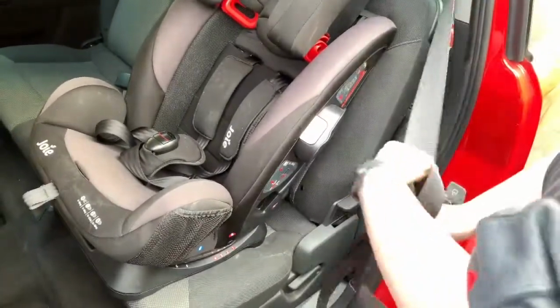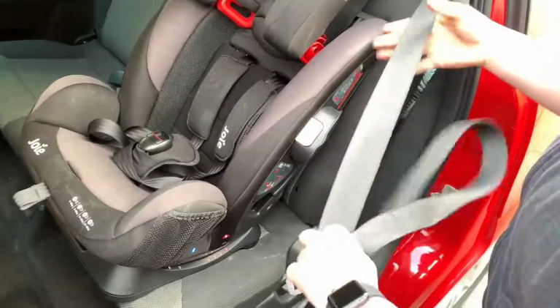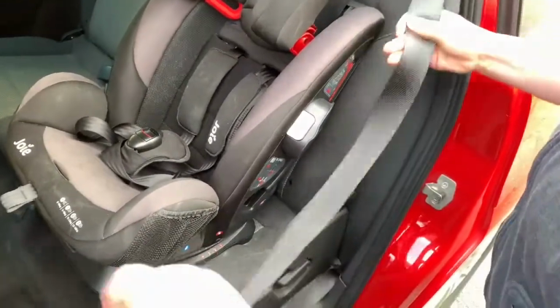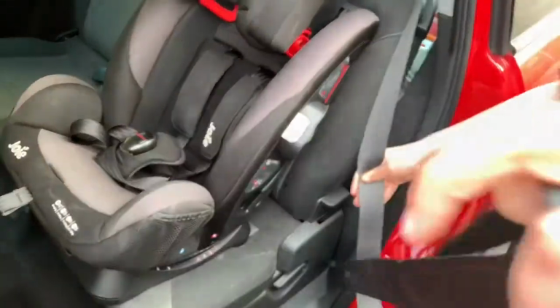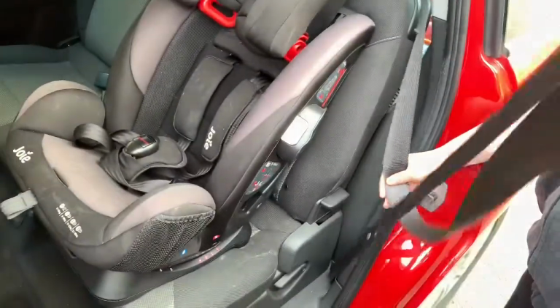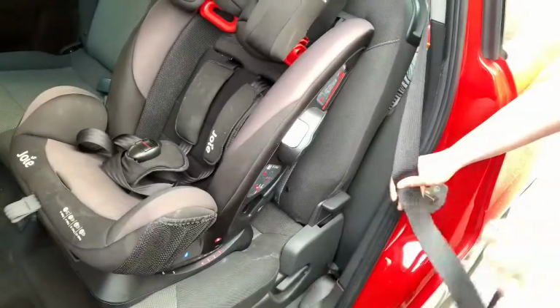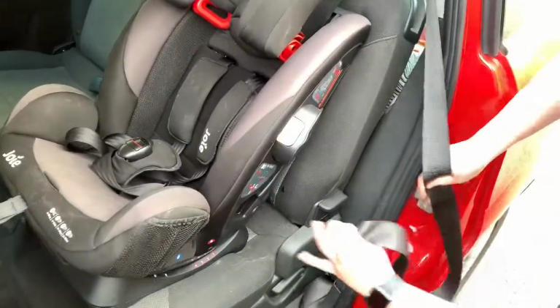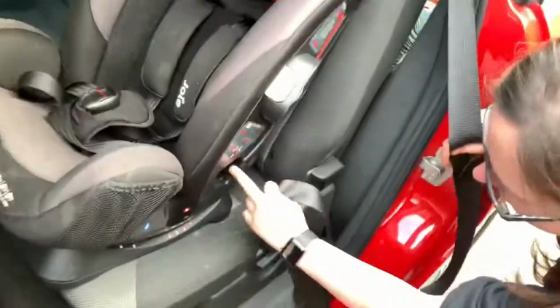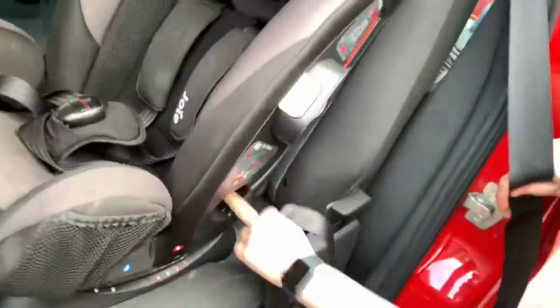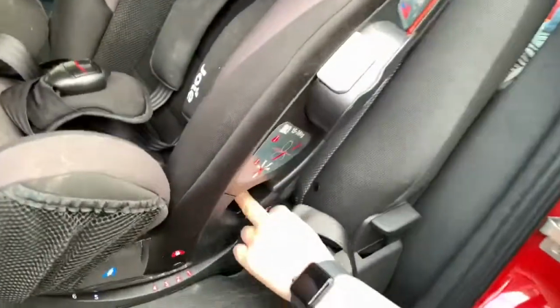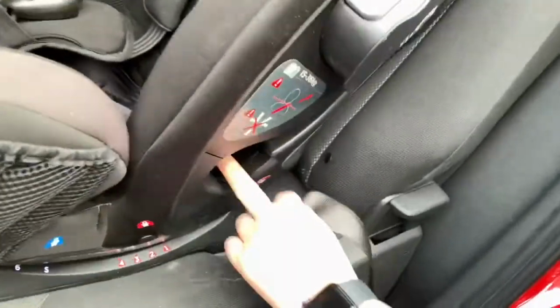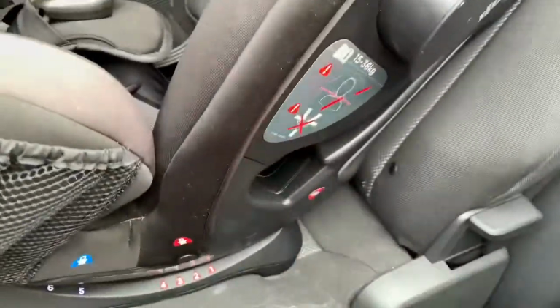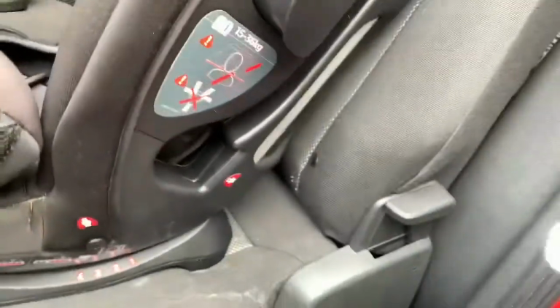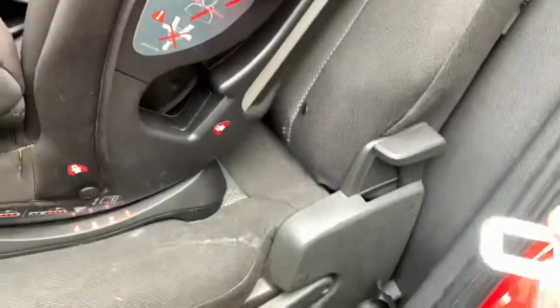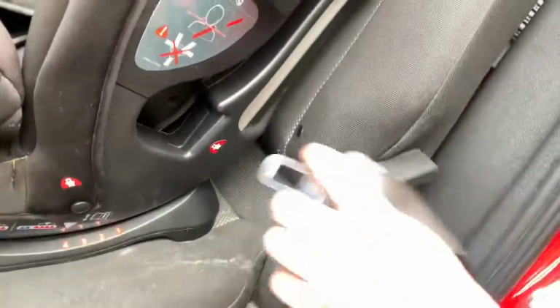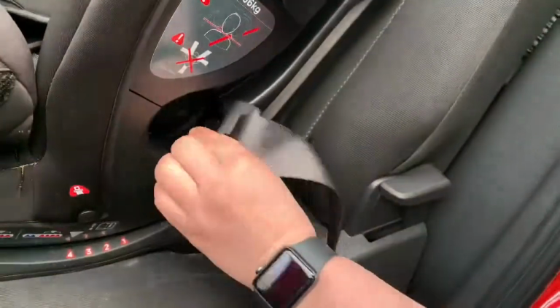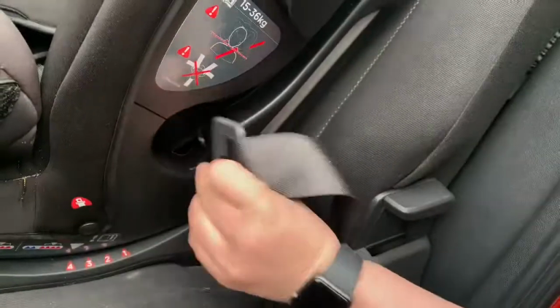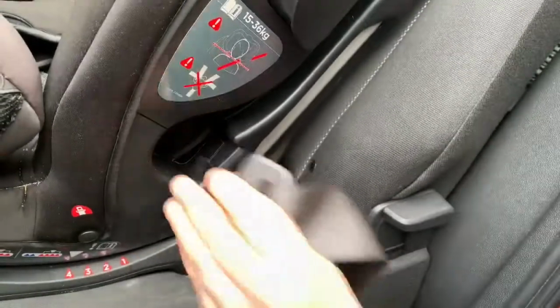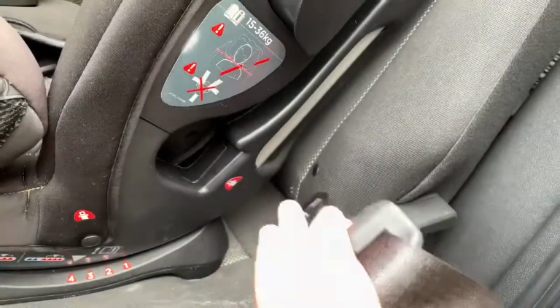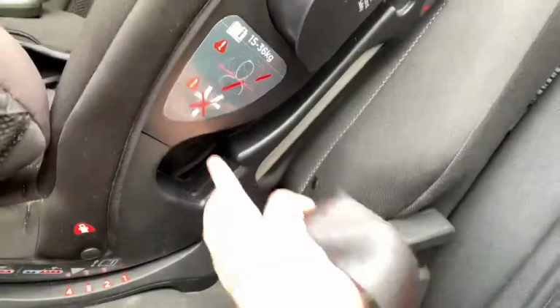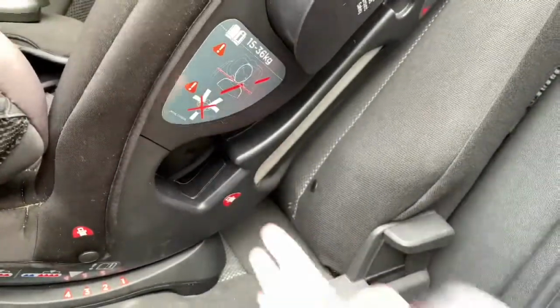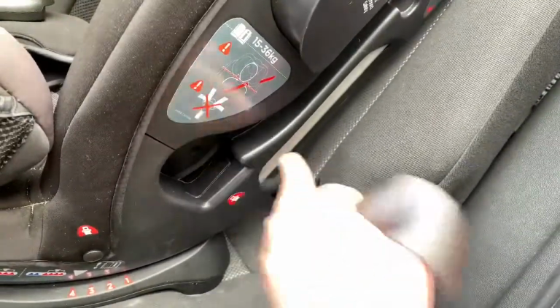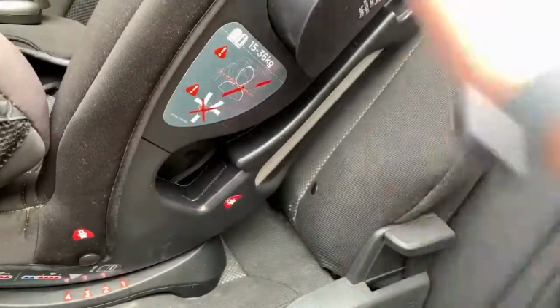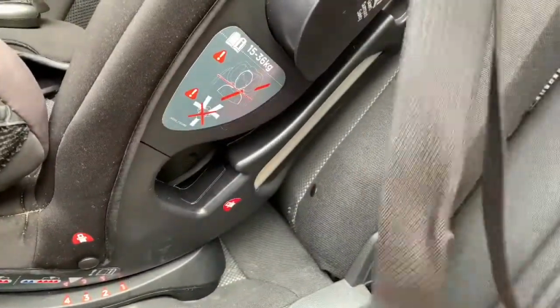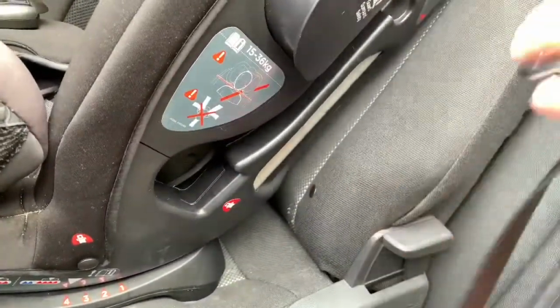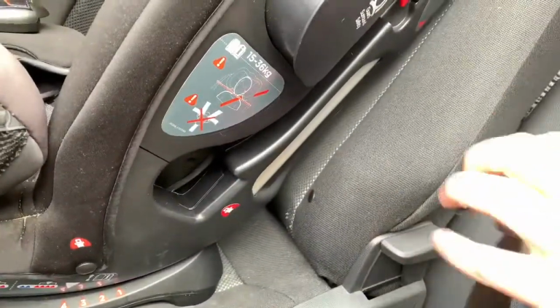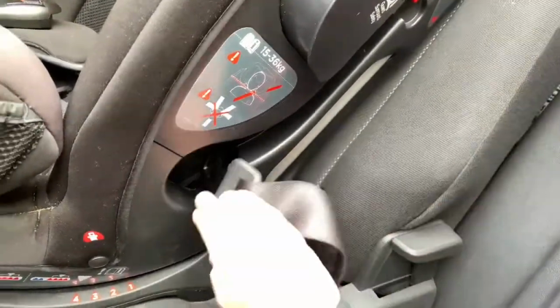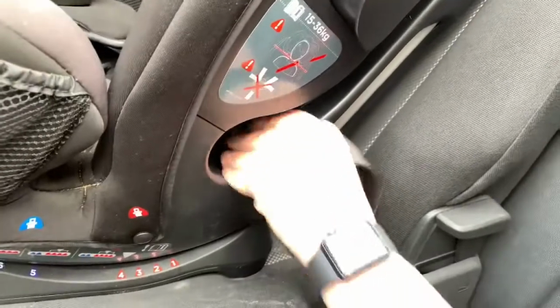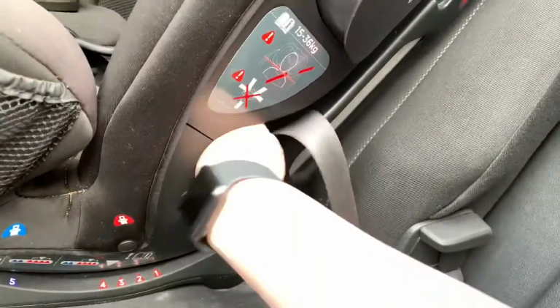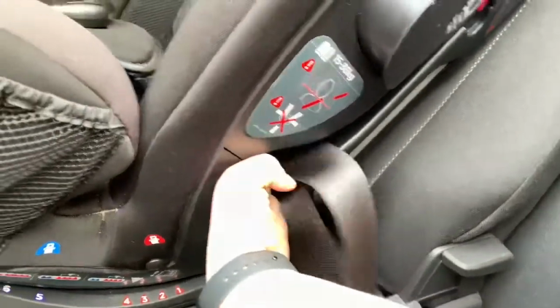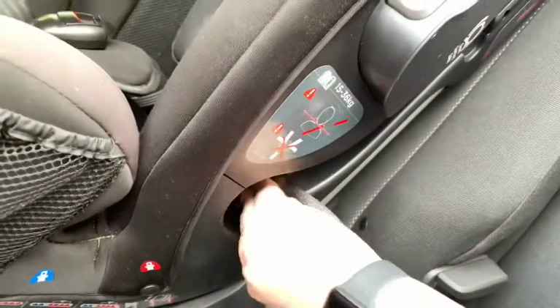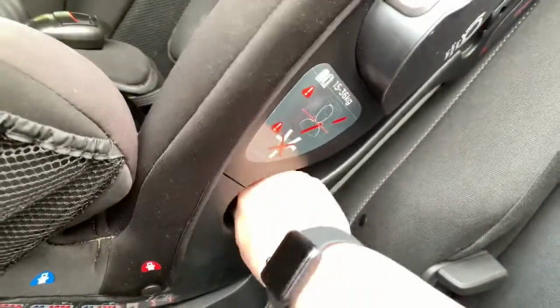This bit's the bastard — this is the hard bit. Now if you look here, there's like a hole with a flap. You might get your hands stuck in there. You've got to push the seatbelt the whole way through and then it comes out the hole the other side. You've got to keep the whole thing flat.